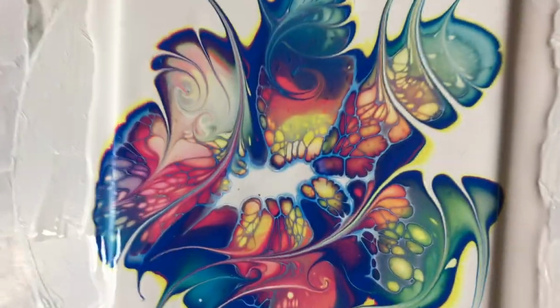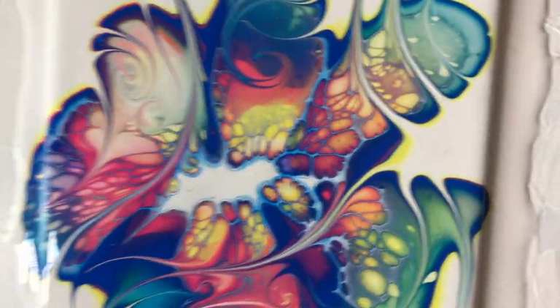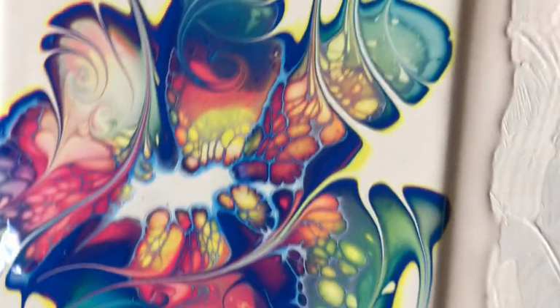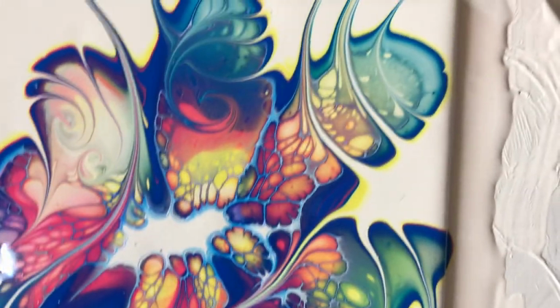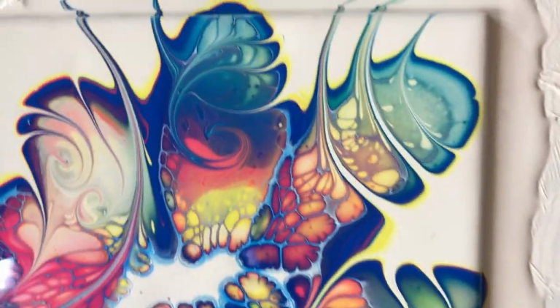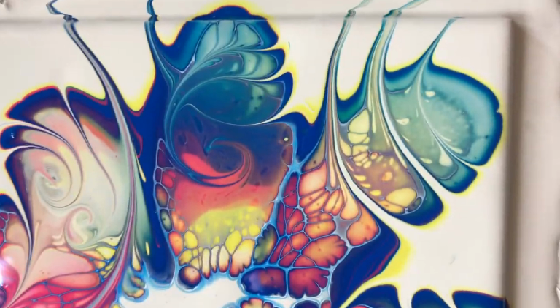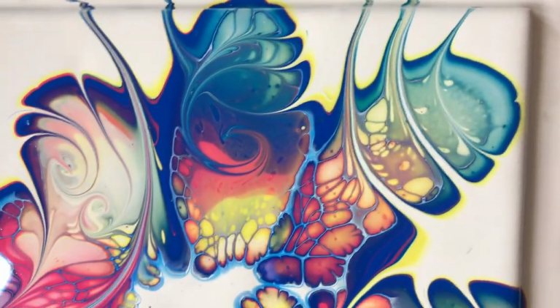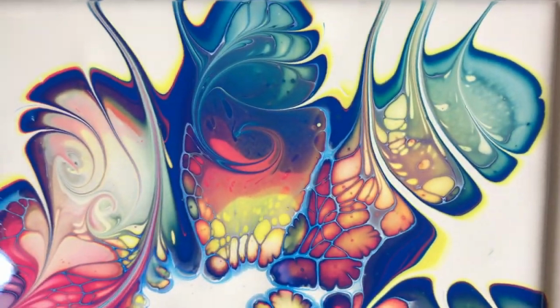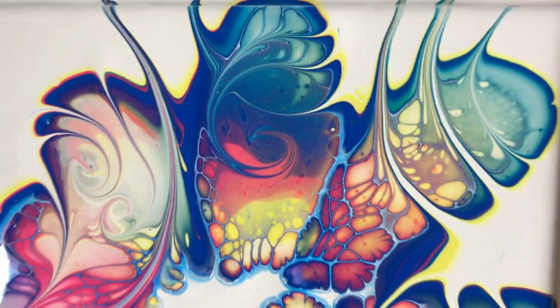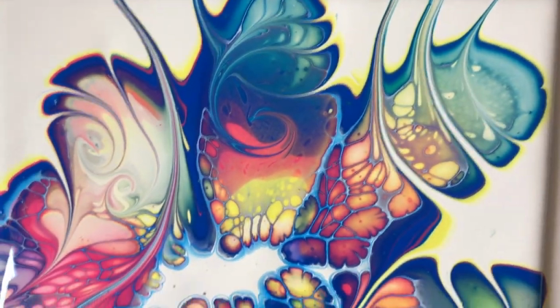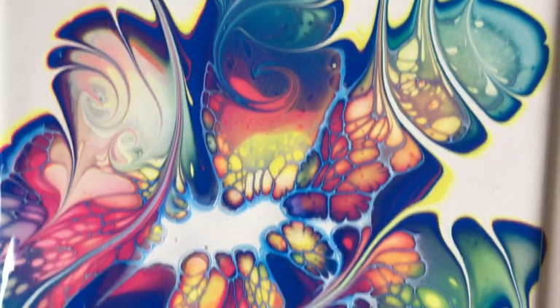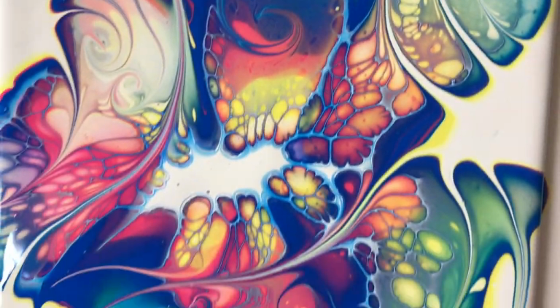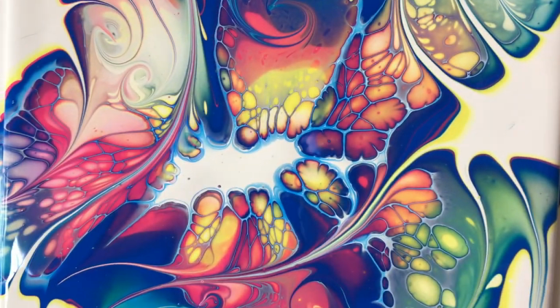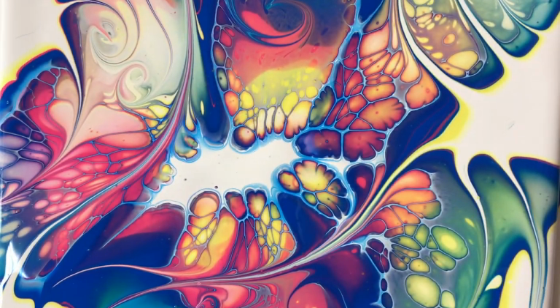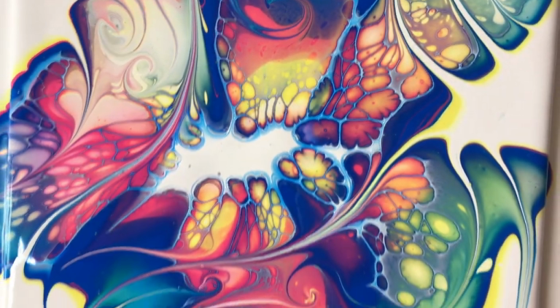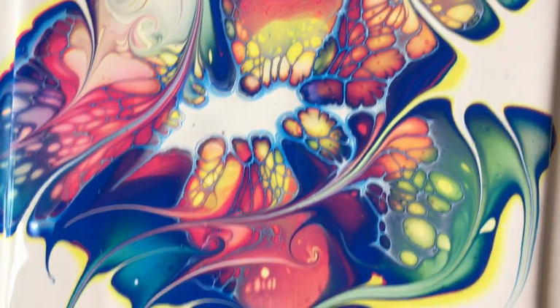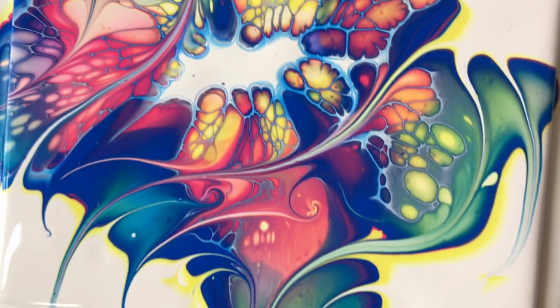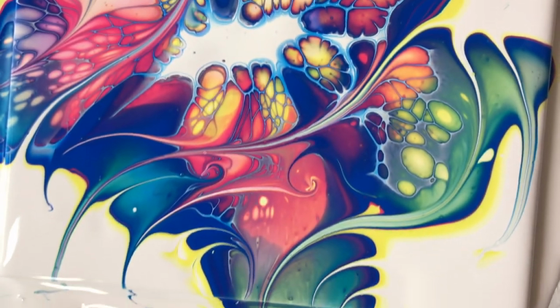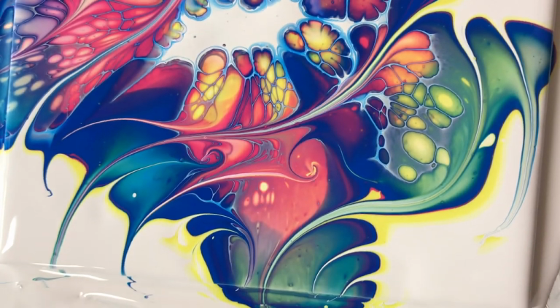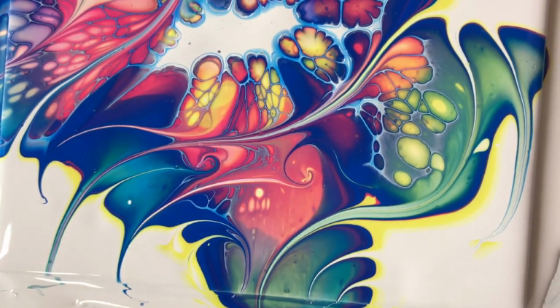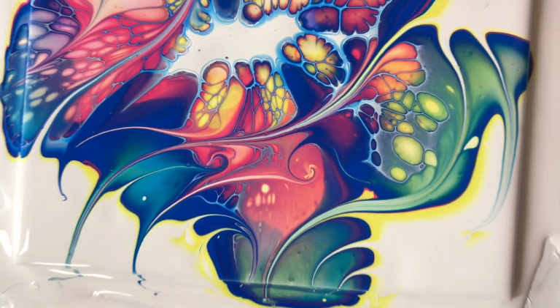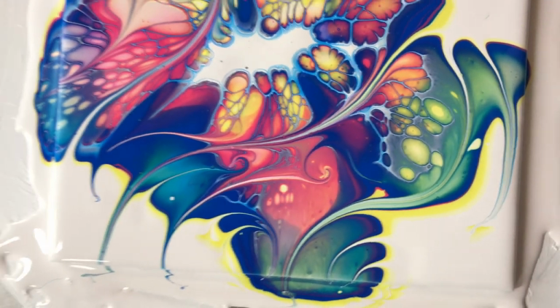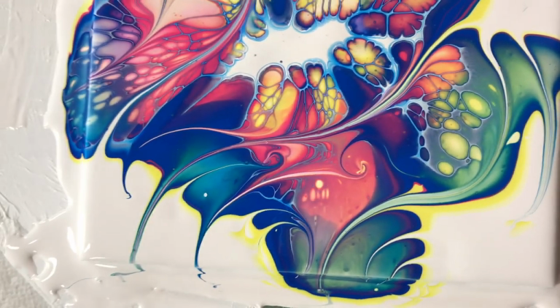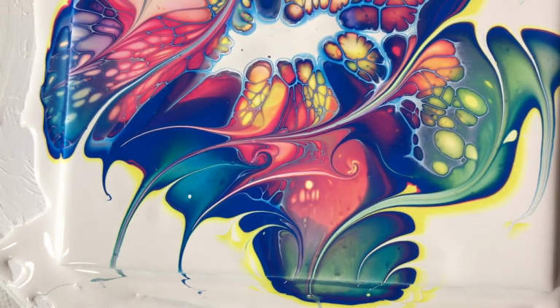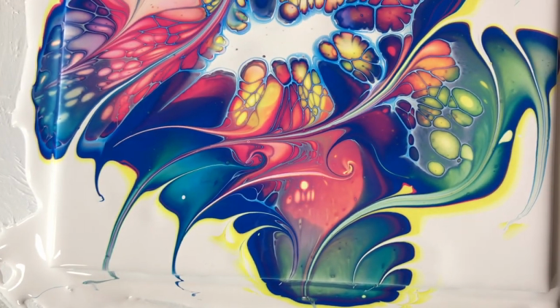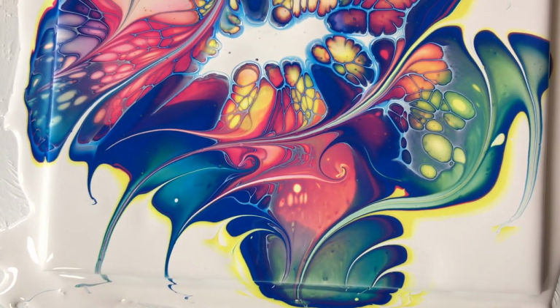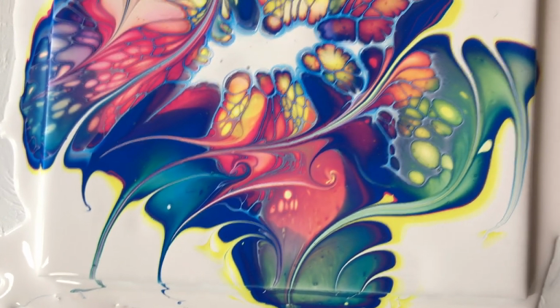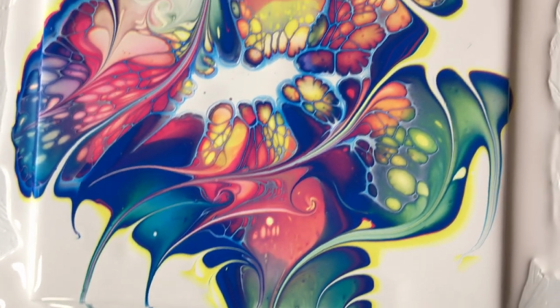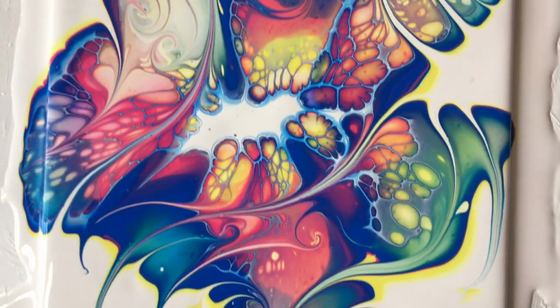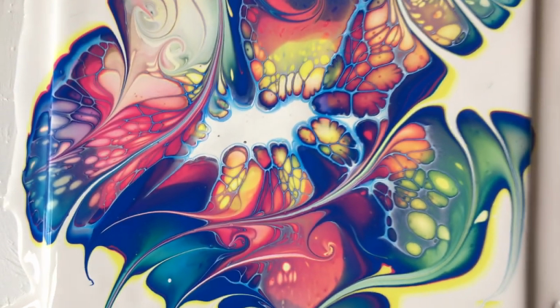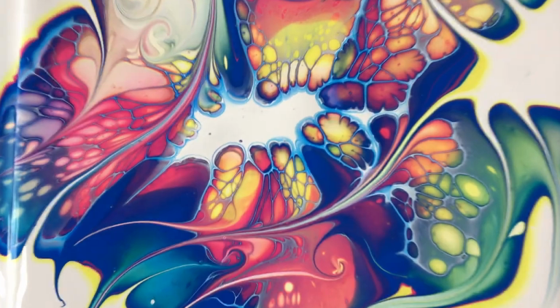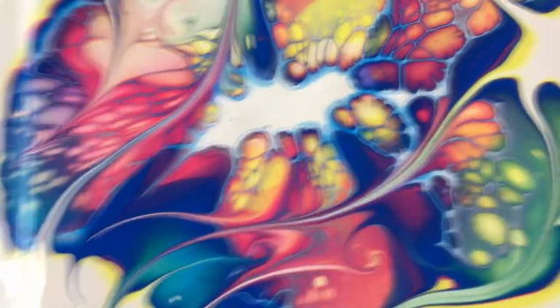Very pretty, very, very pretty. Let's see — look at those cells.